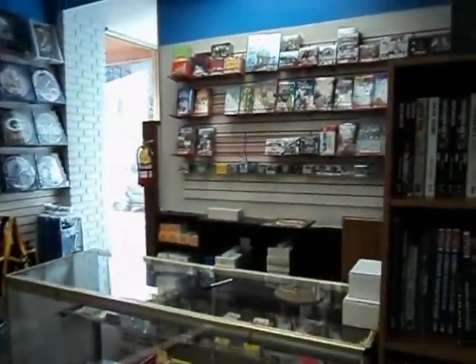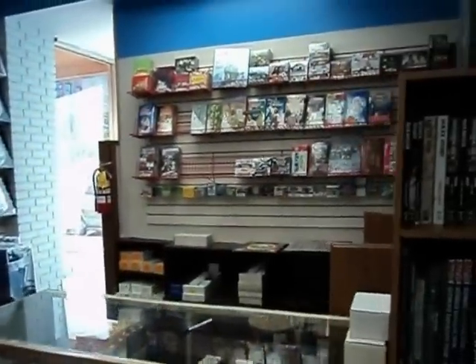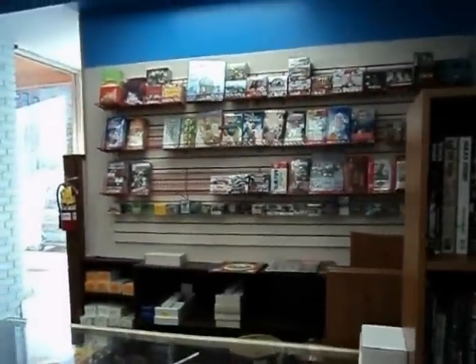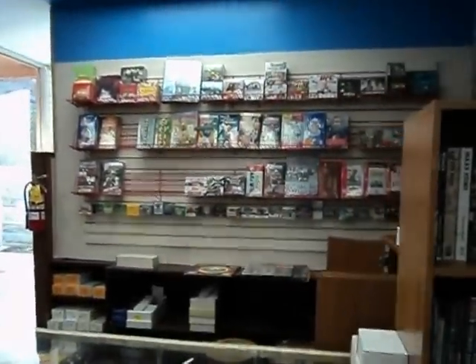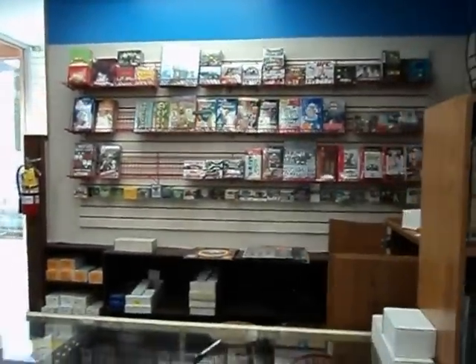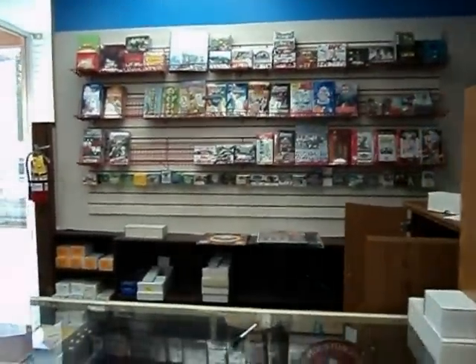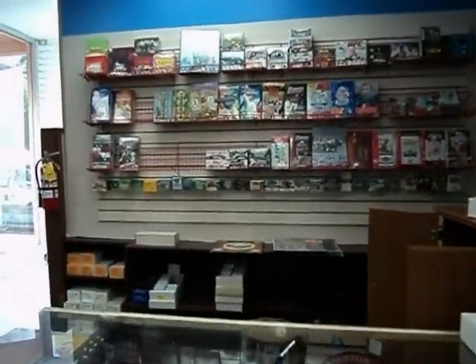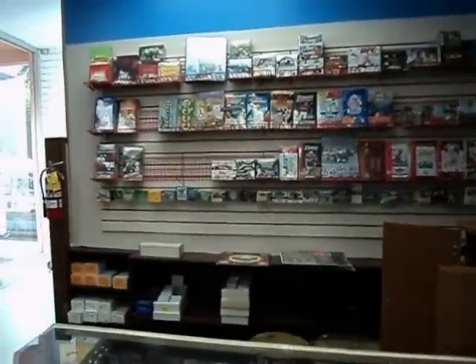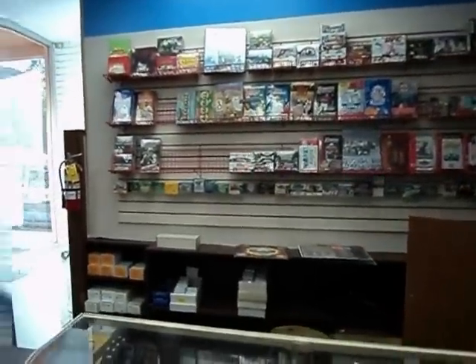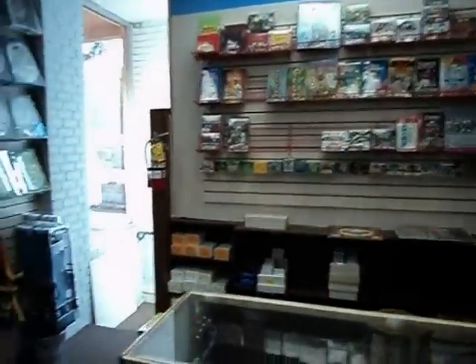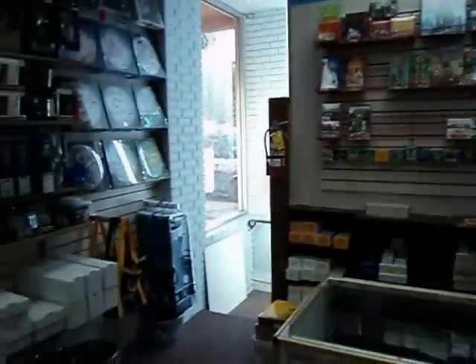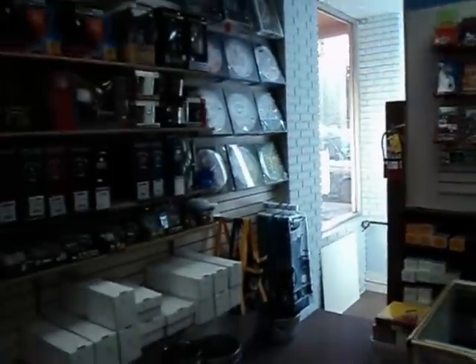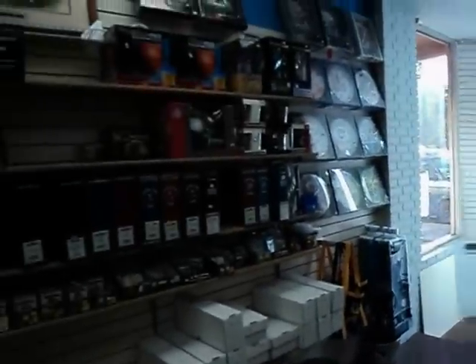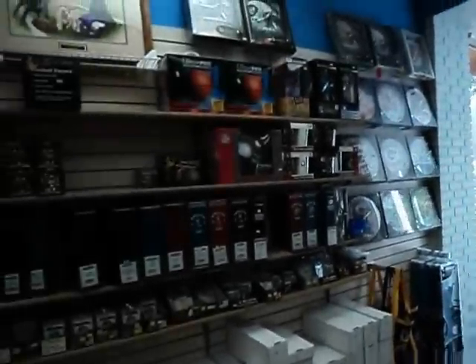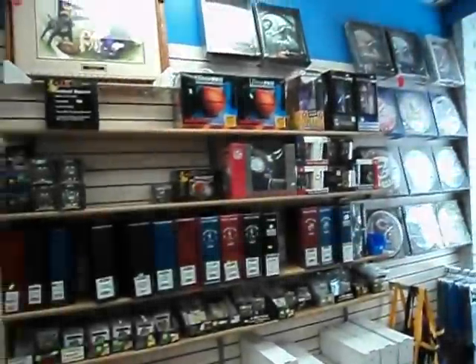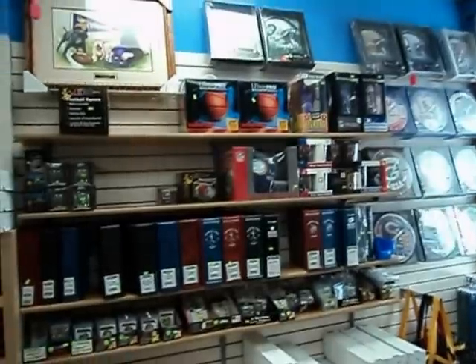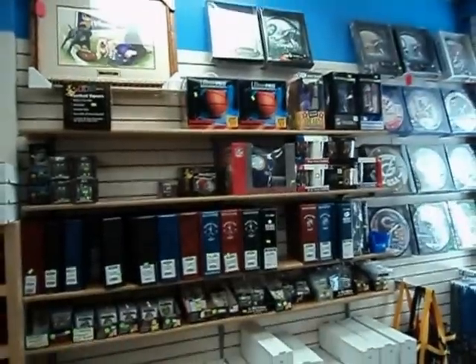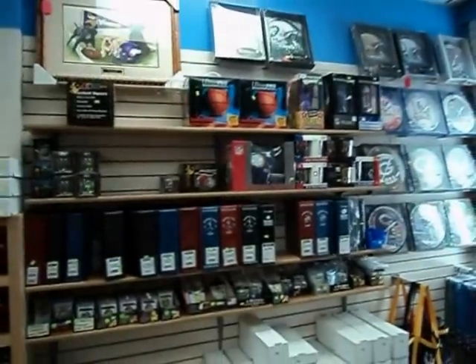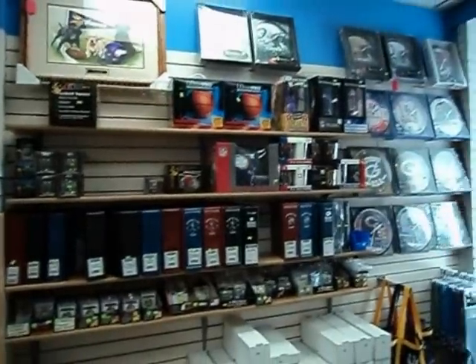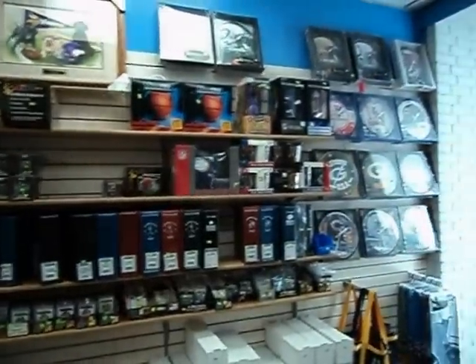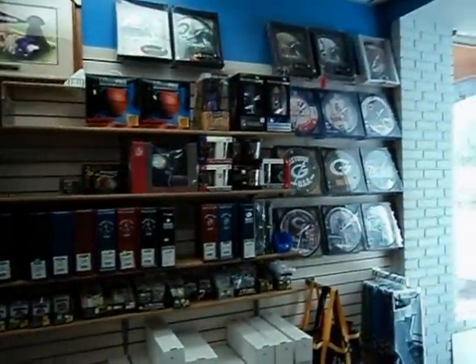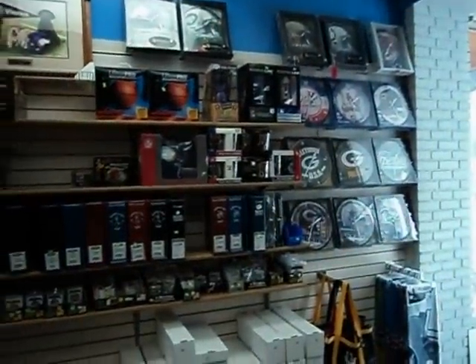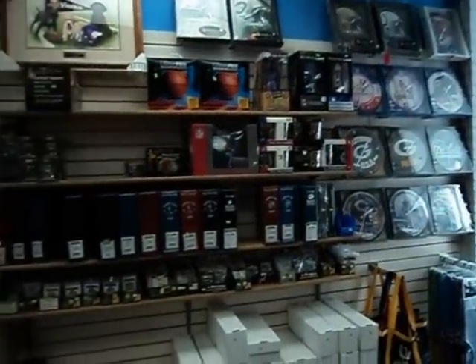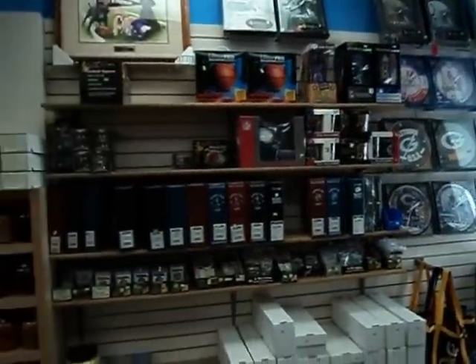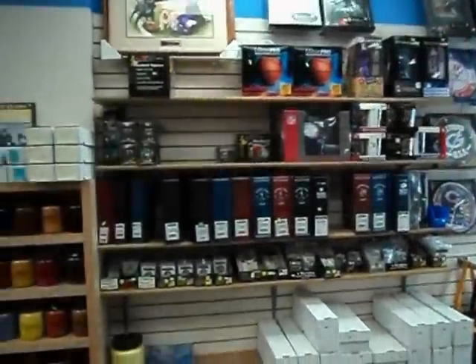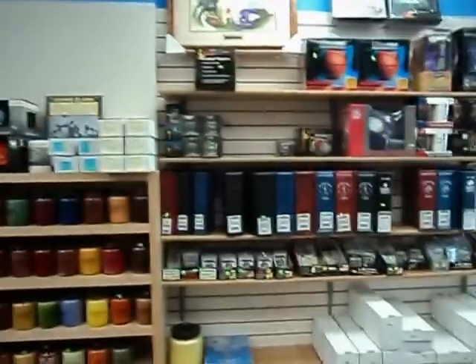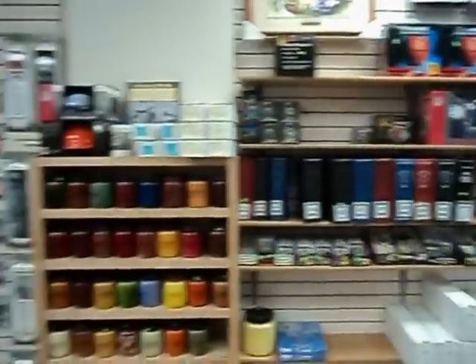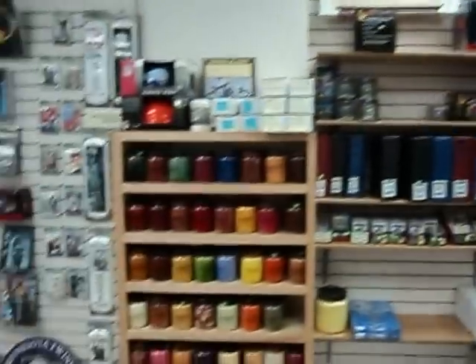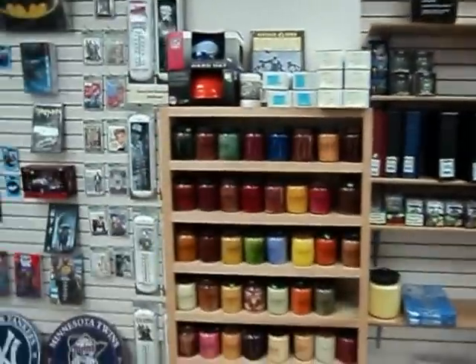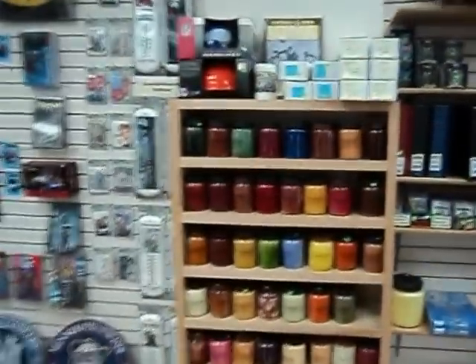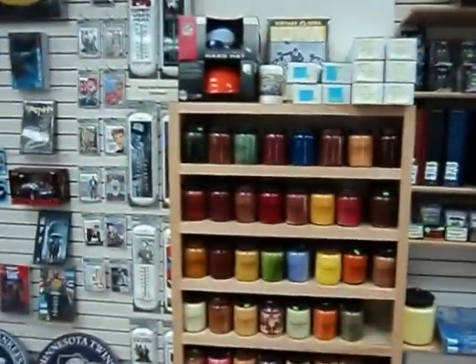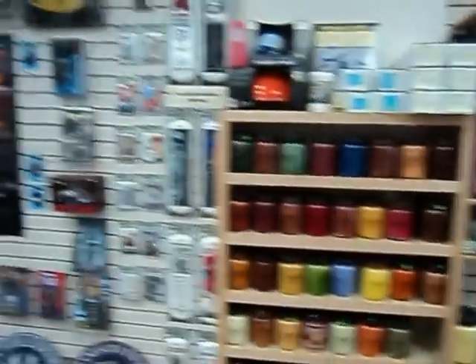Sports cards, non-sports cards, all kinds of clocks, sports collectible items, supplies, and aromatic candles.